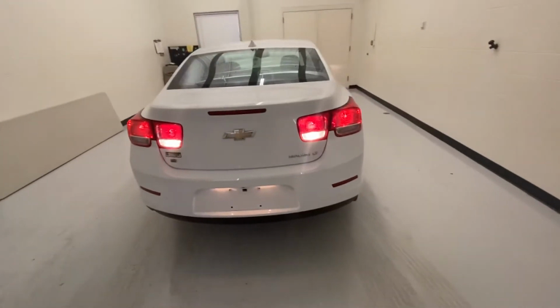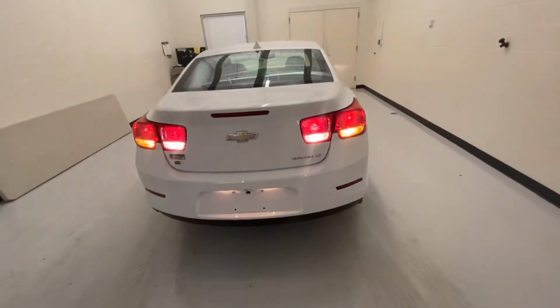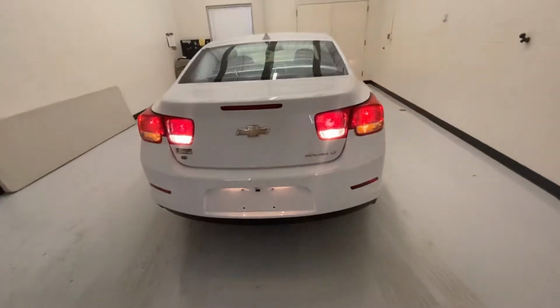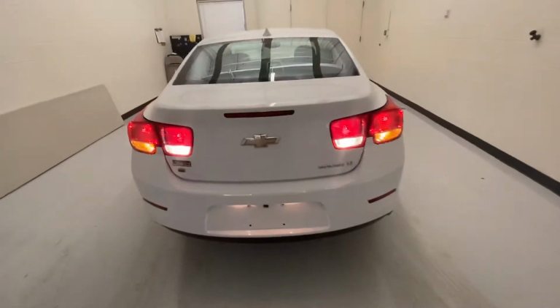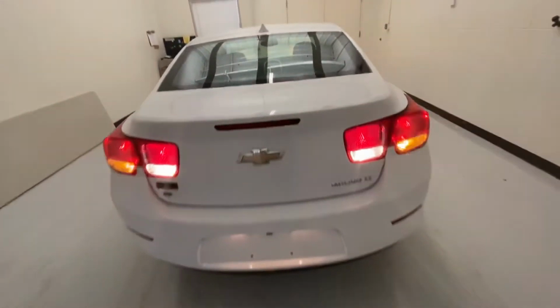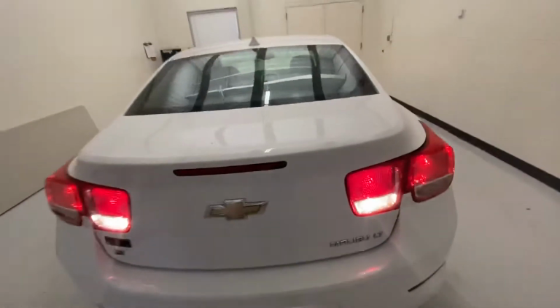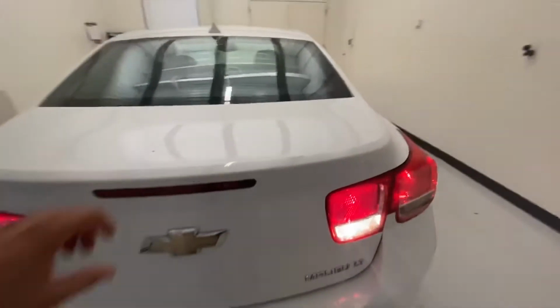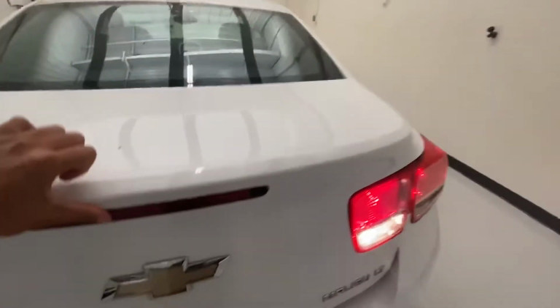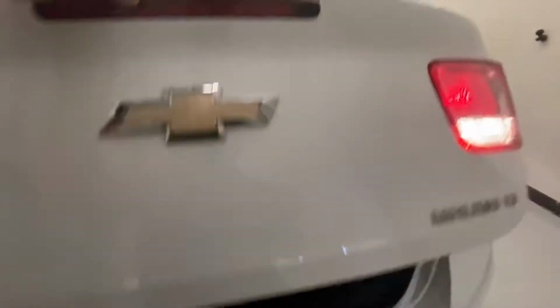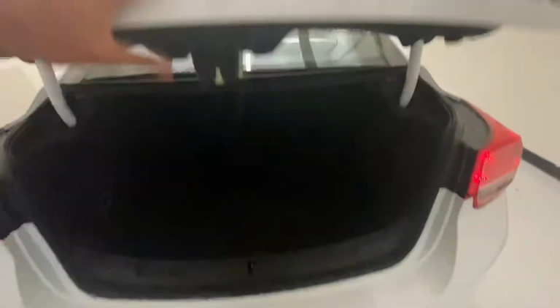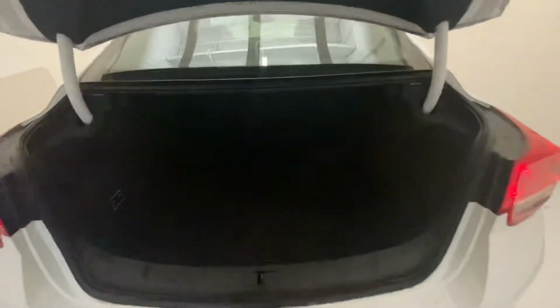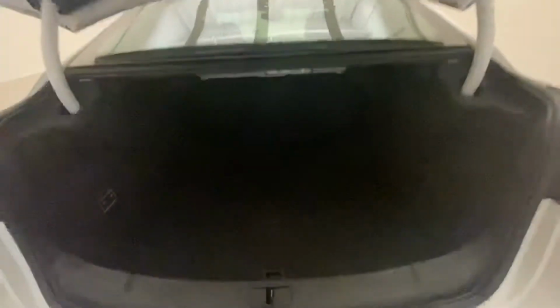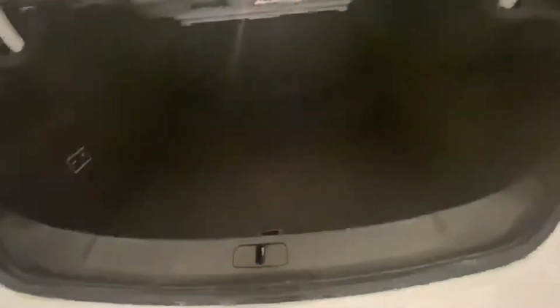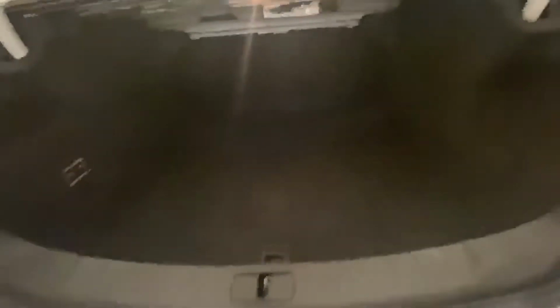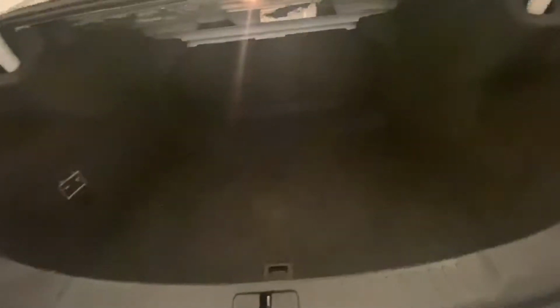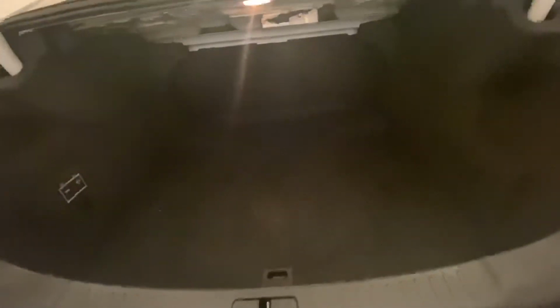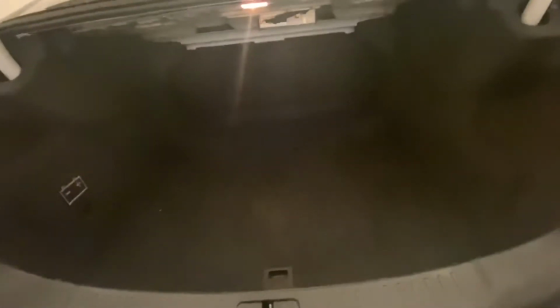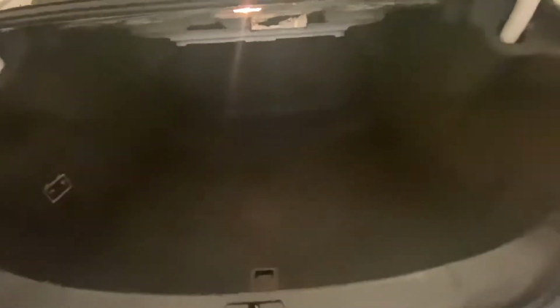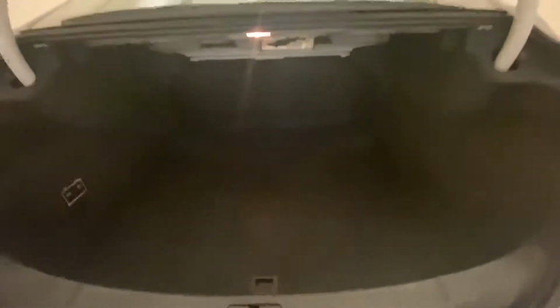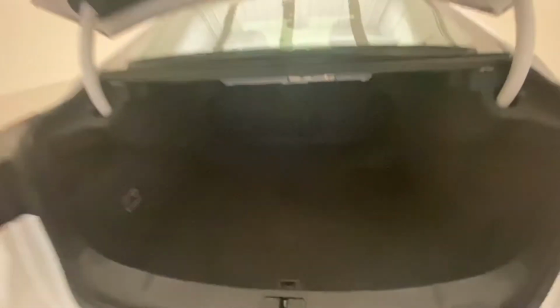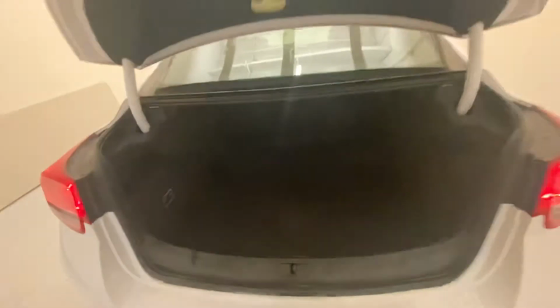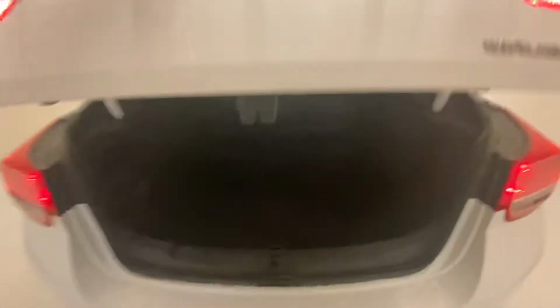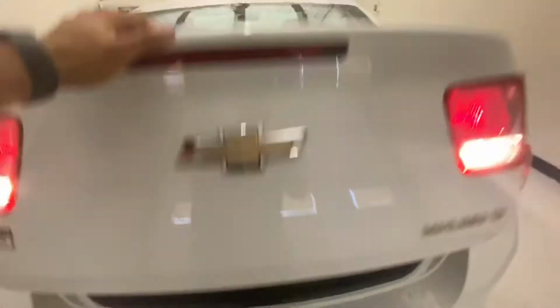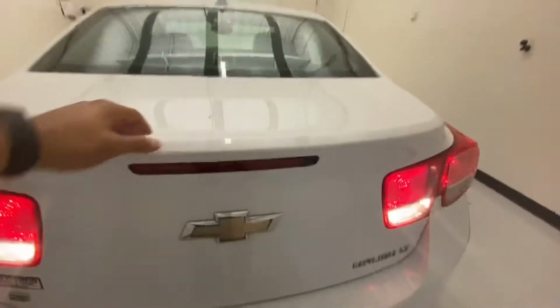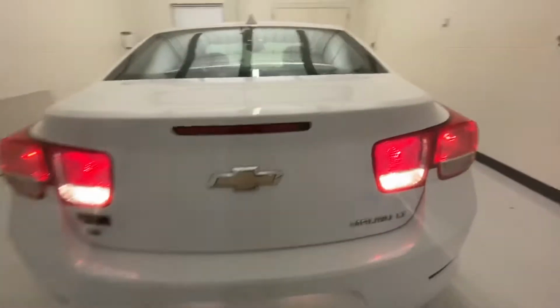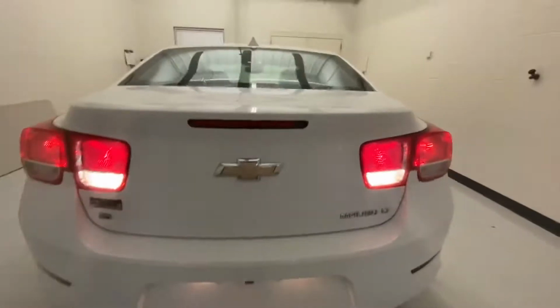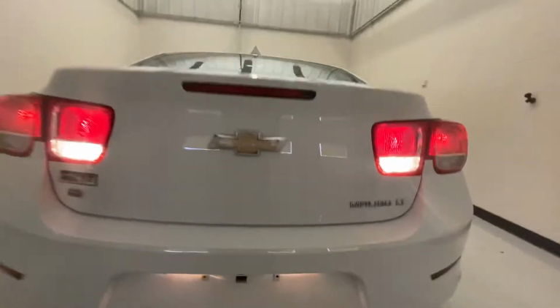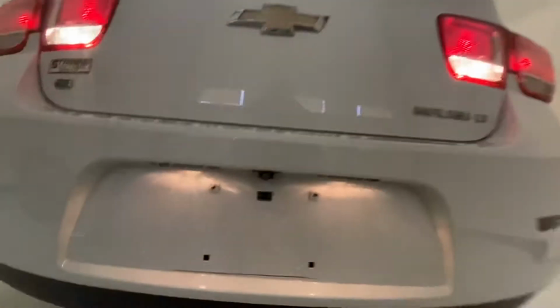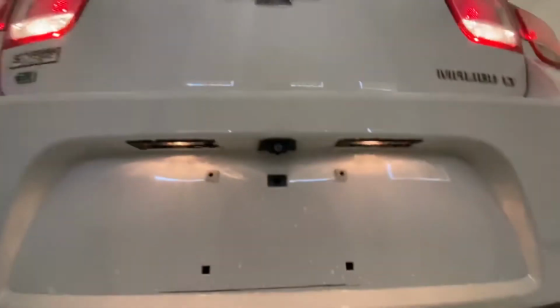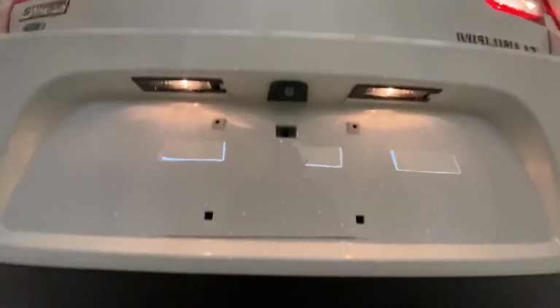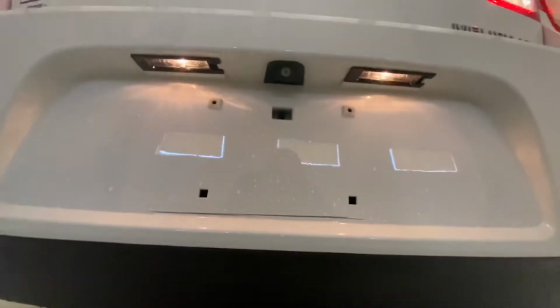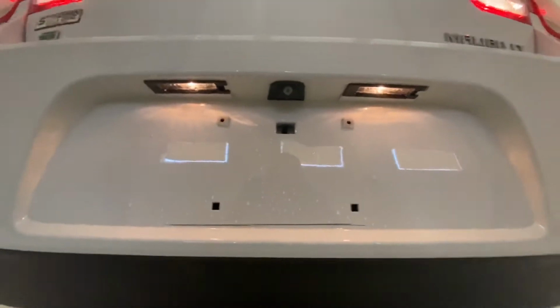I'm going to show you the trunk space. You have a lot of room to fit groceries back there. It is equipped with a backup camera — if we come down here you can see that.